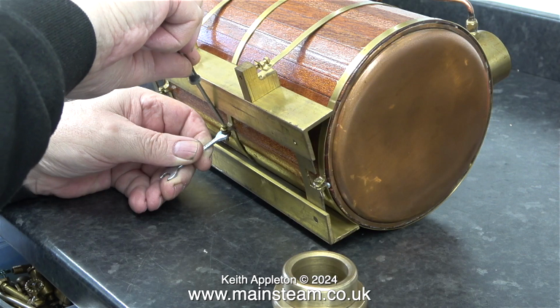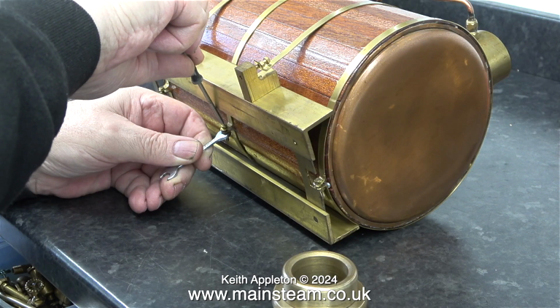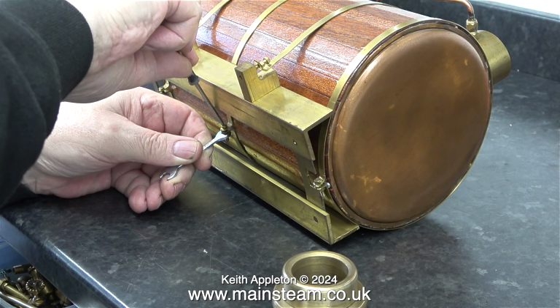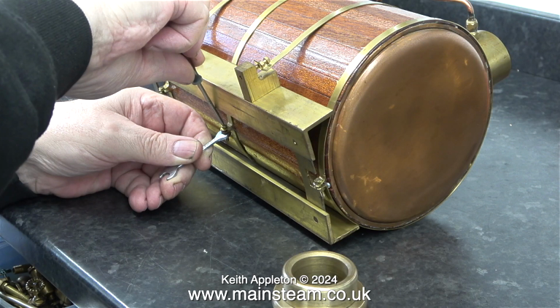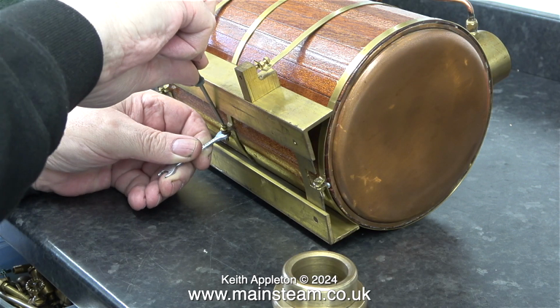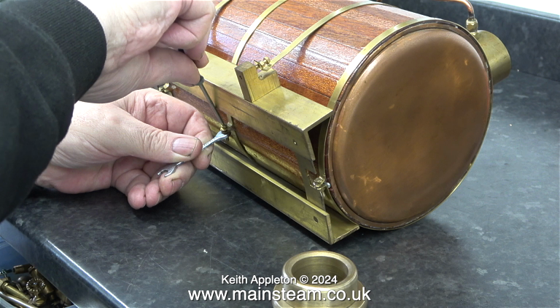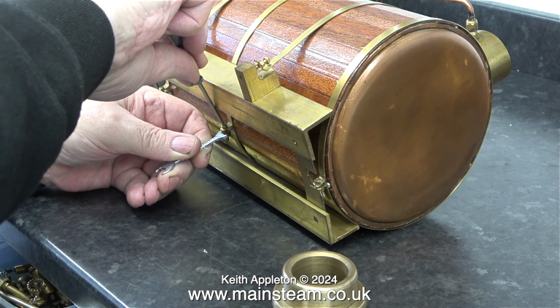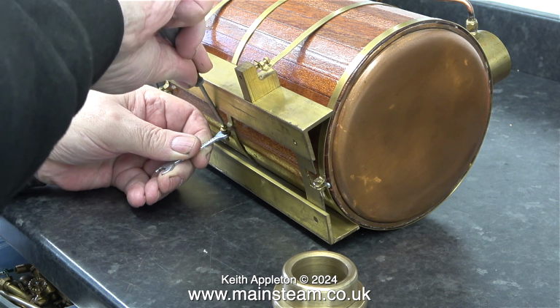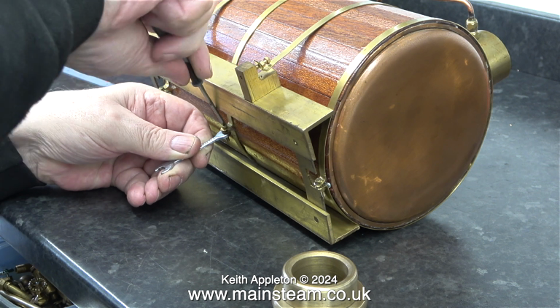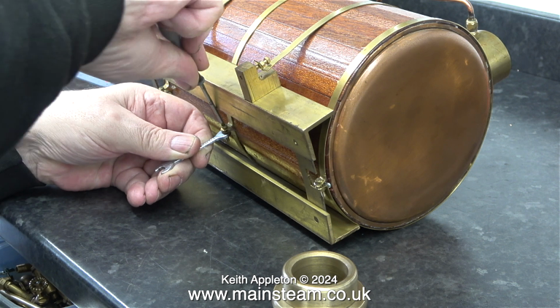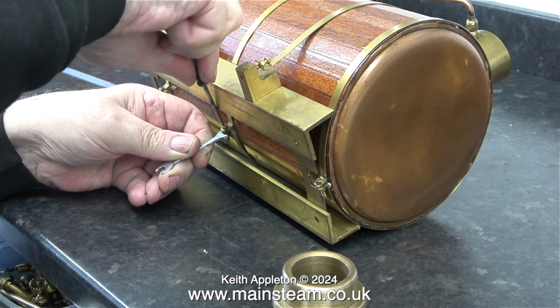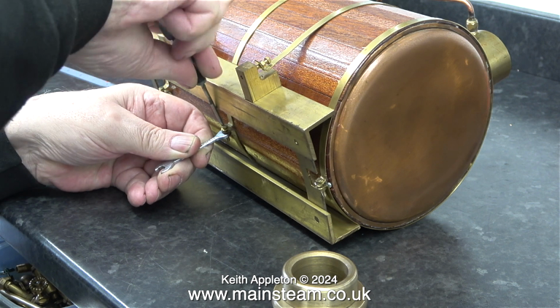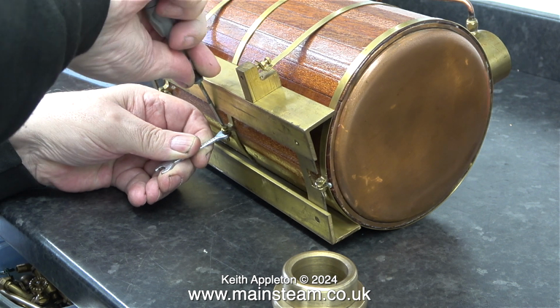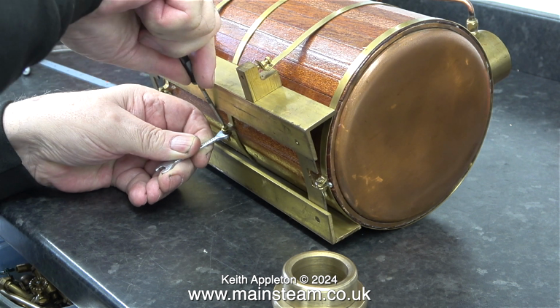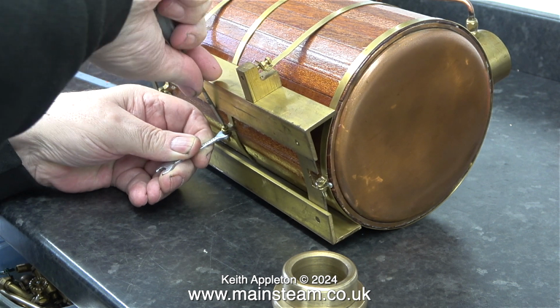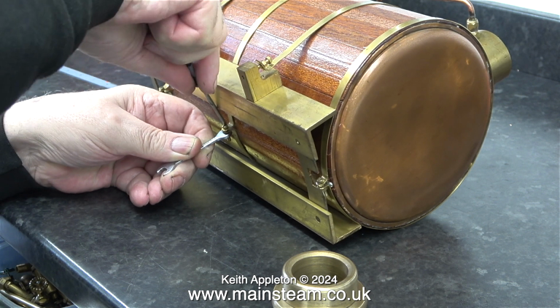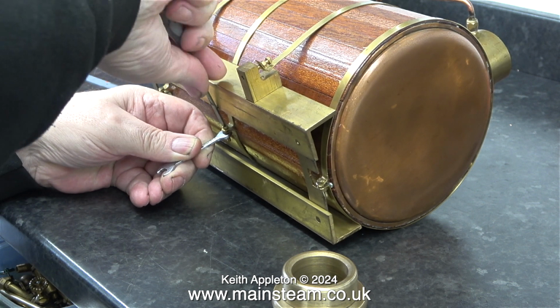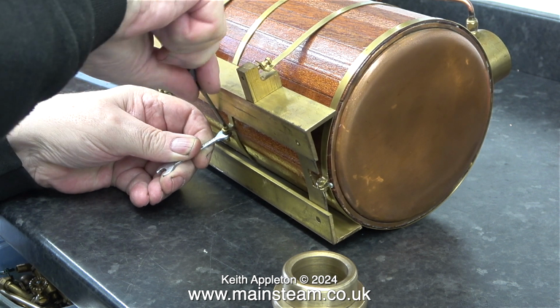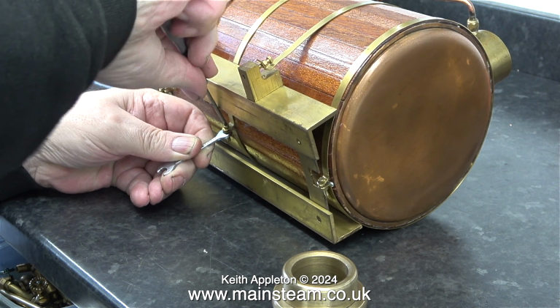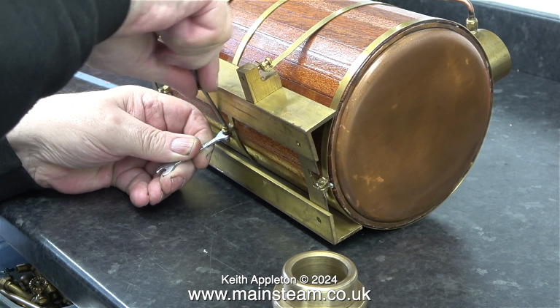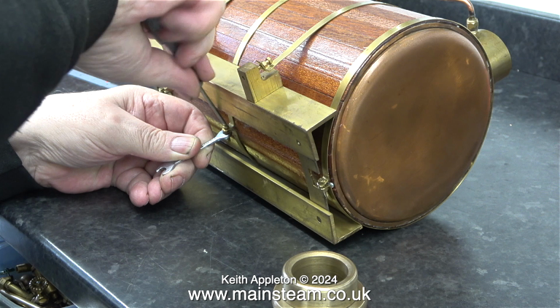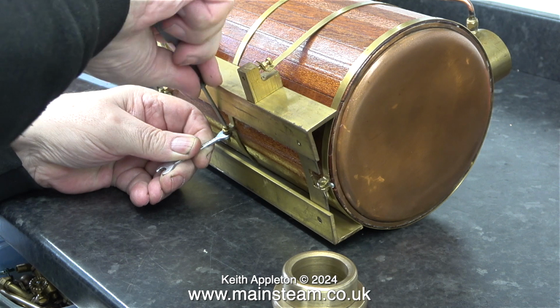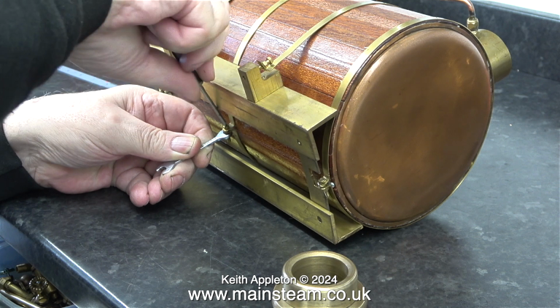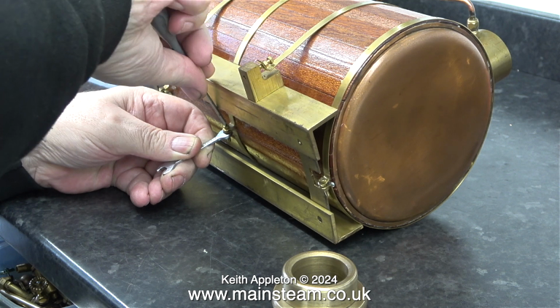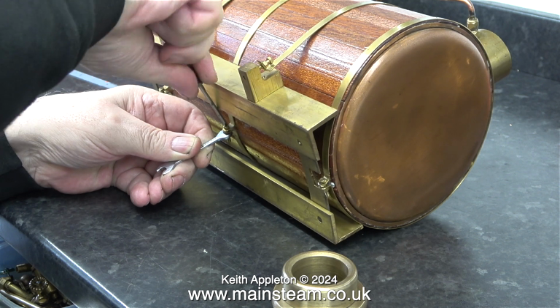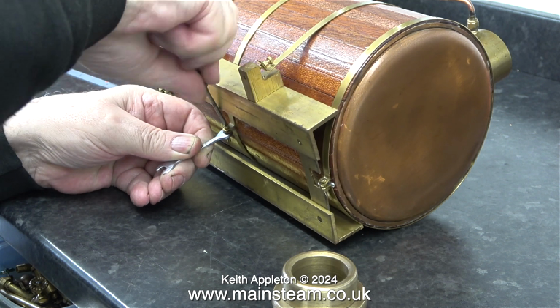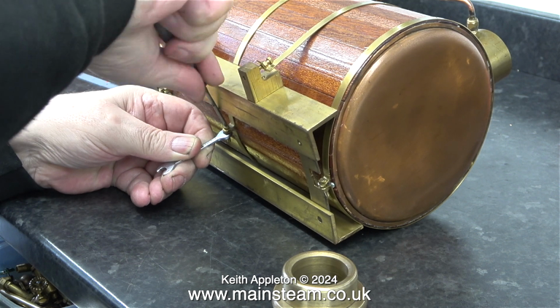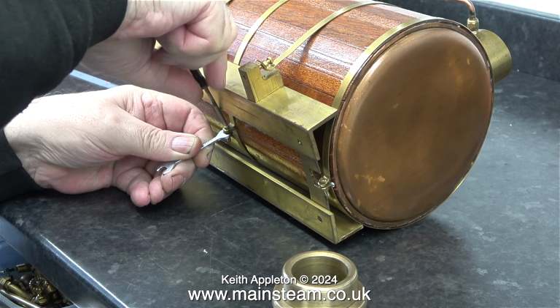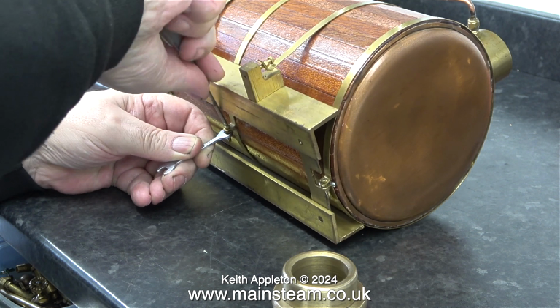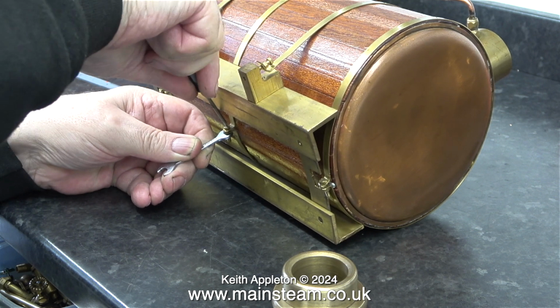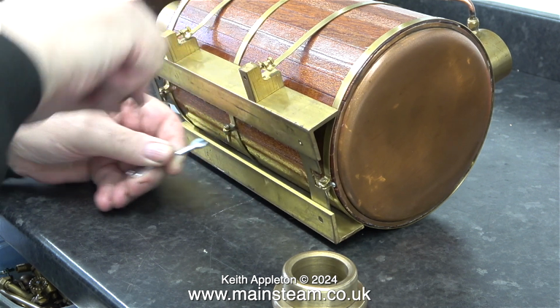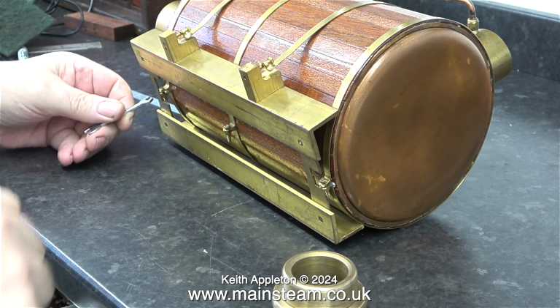What I'm doing at the moment is increasing the tension on the other boiler bands that hold the mahogany strips in place. This is a simple job — I hold a spanner on the nut and just tighten the bolt.